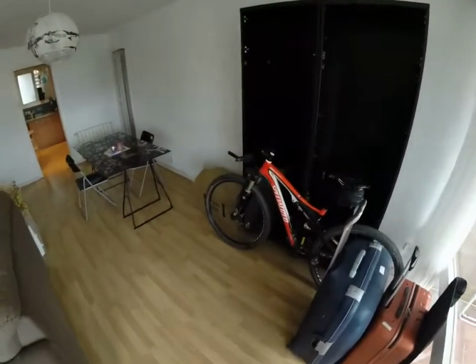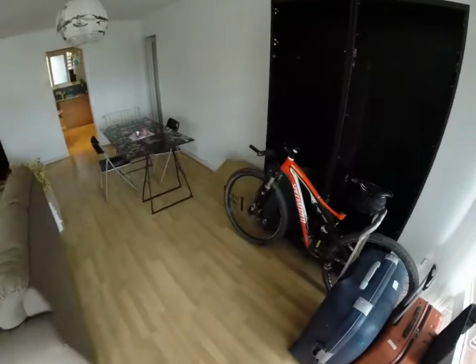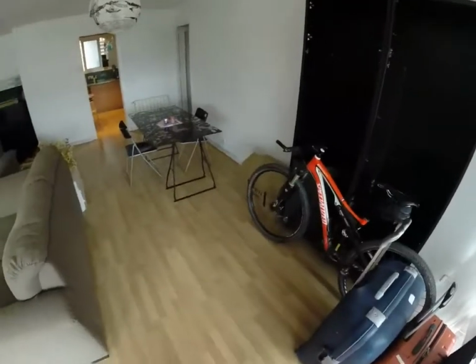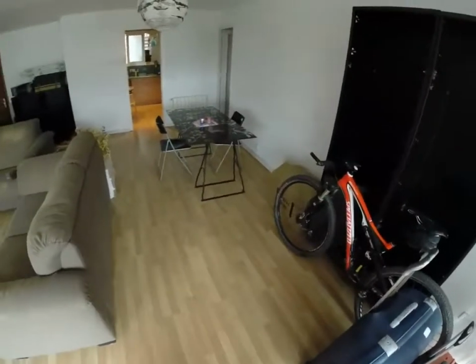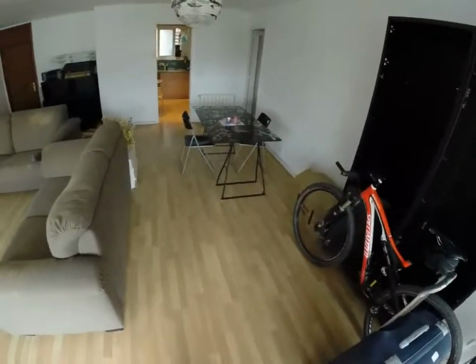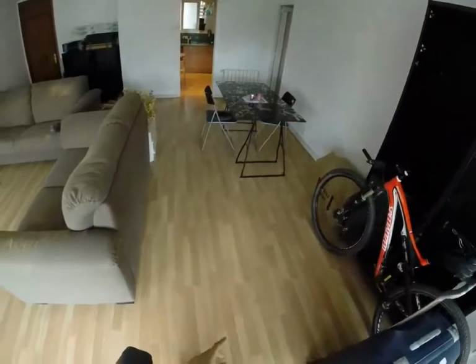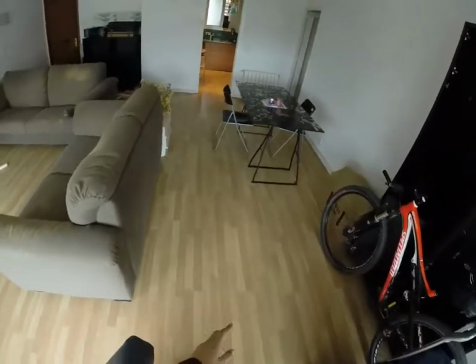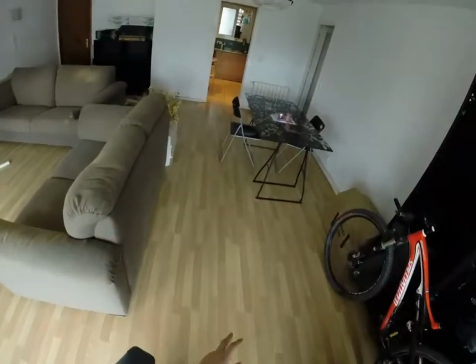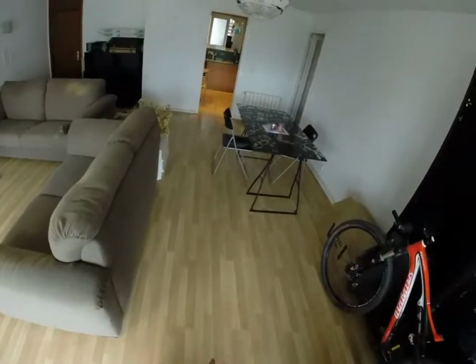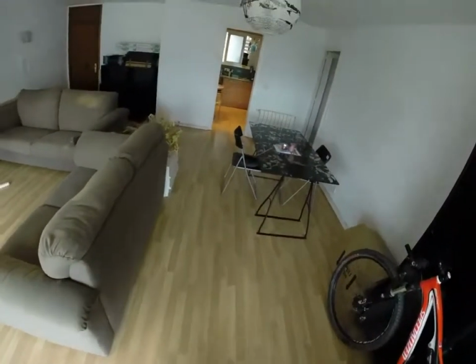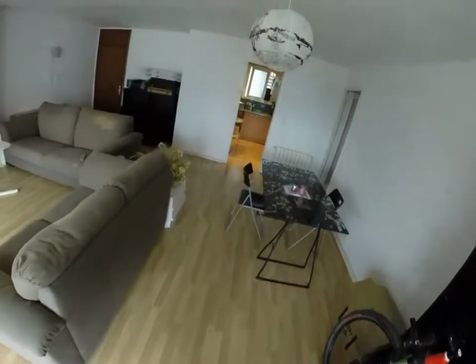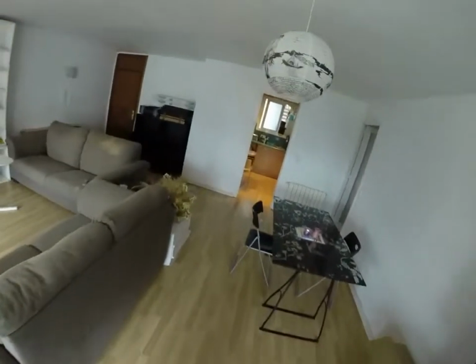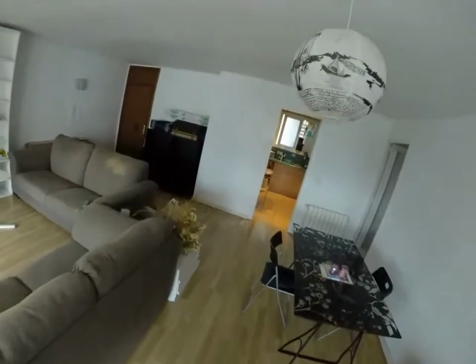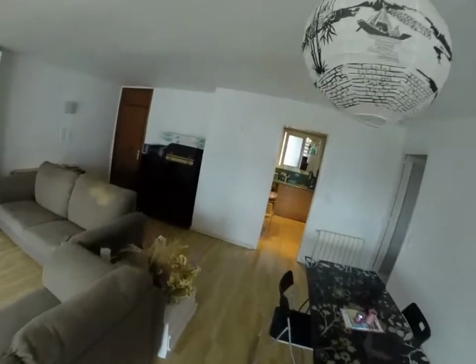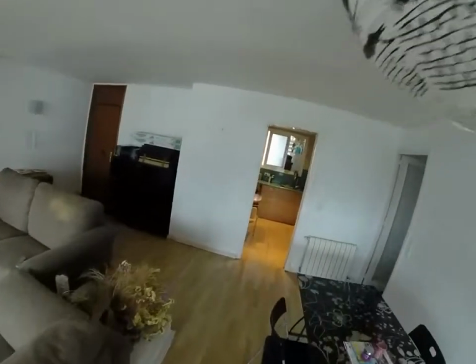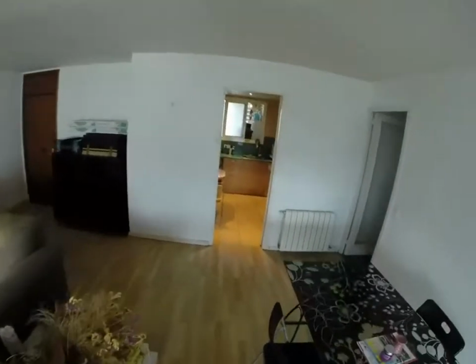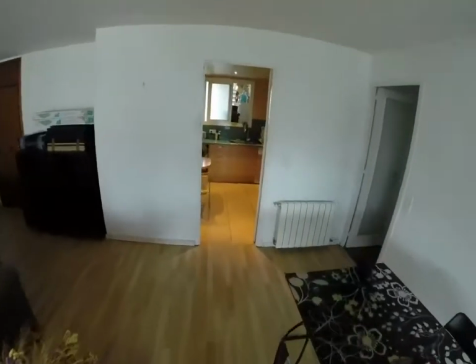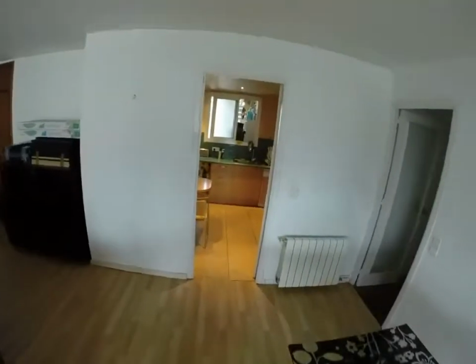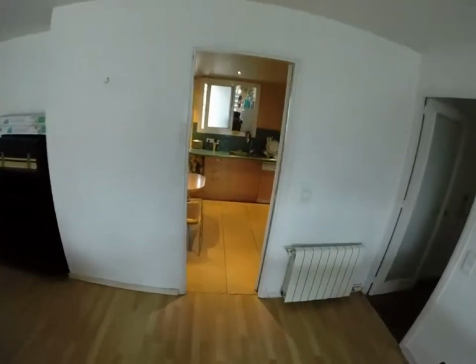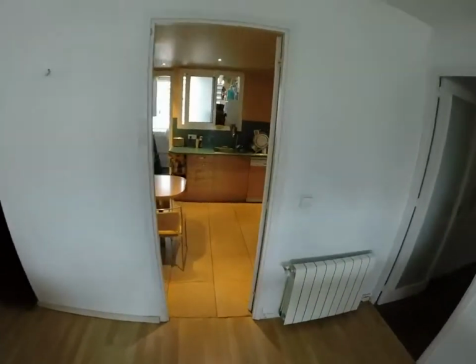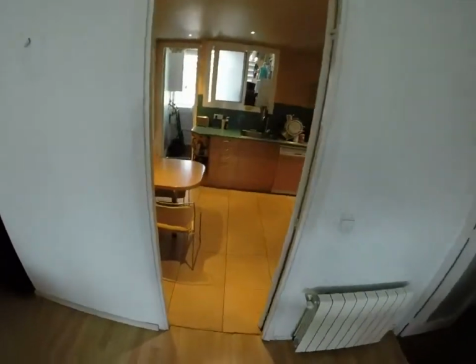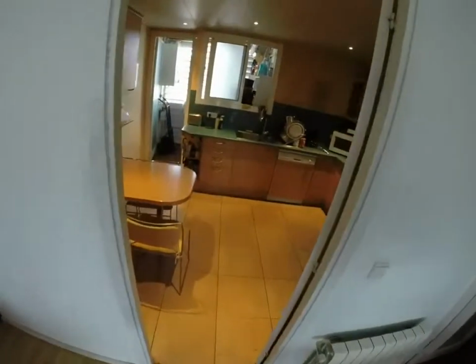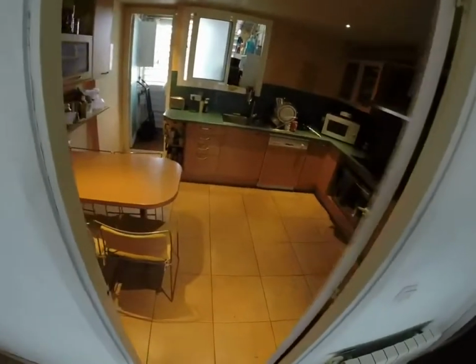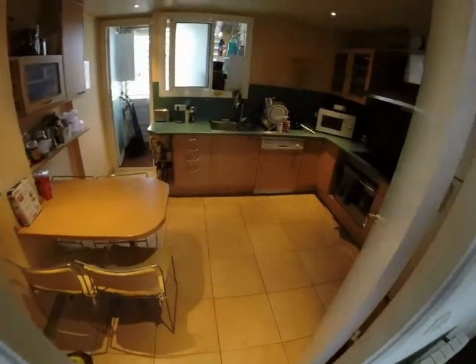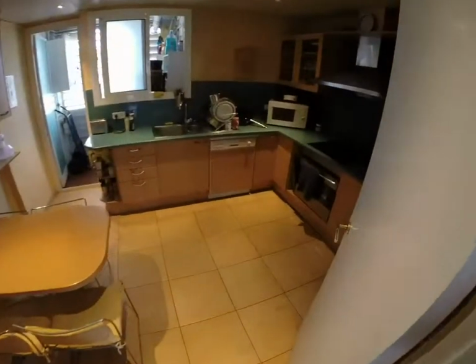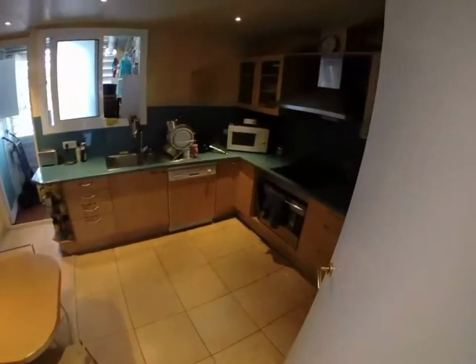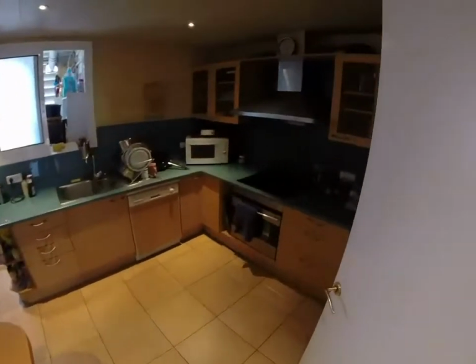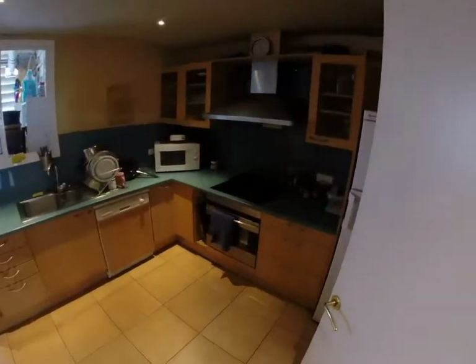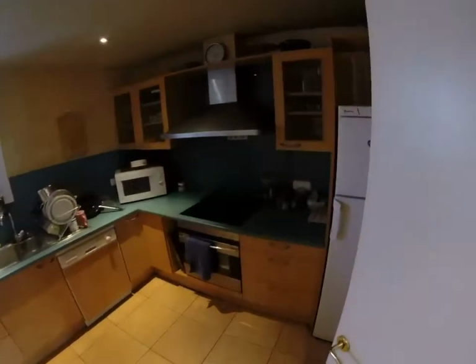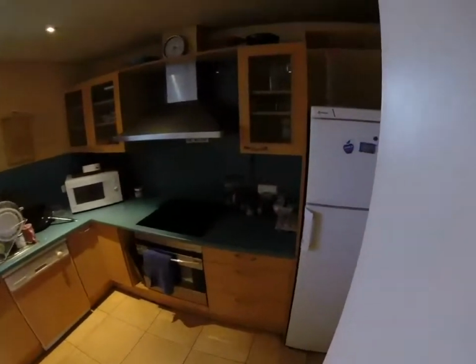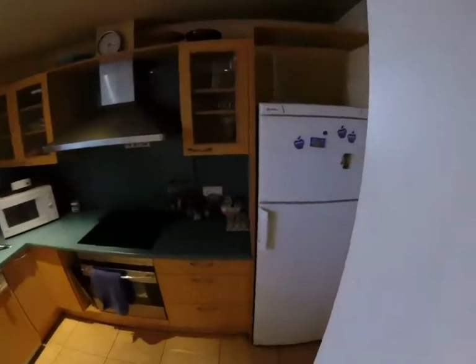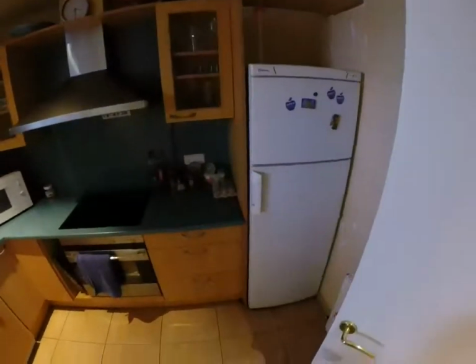People can keep their bike here because there is so much space. You have this table in the living room. And then in the kitchen, we've got everything here. The landlord lives in the flat, so you know that he's made sure he has everything.